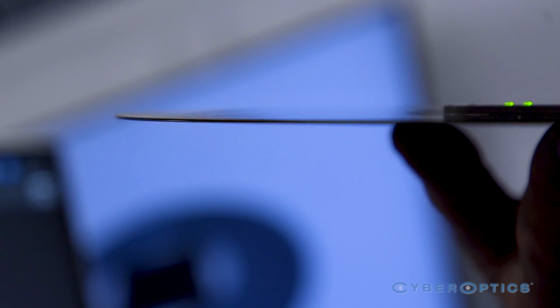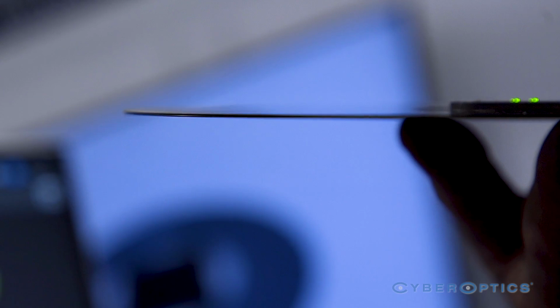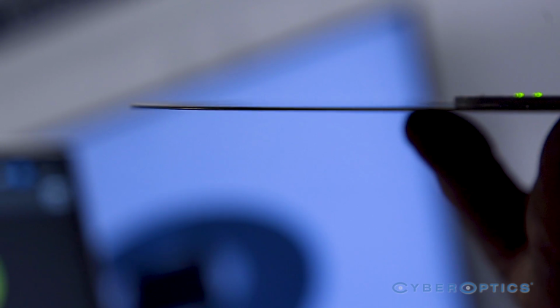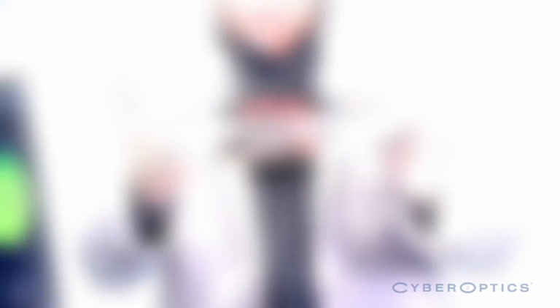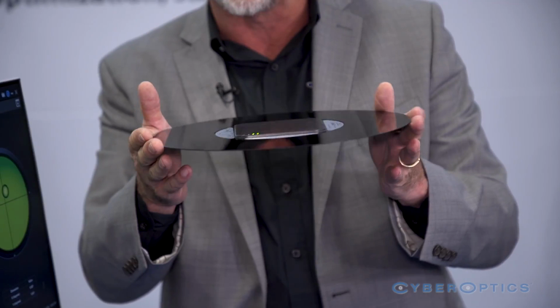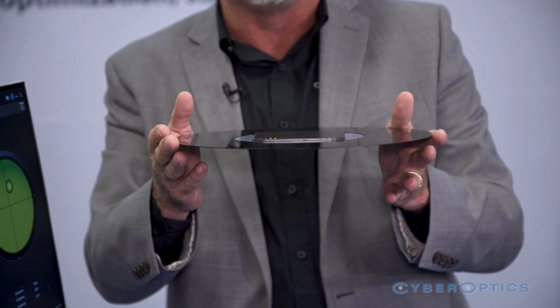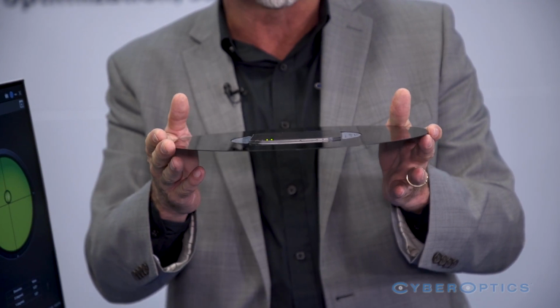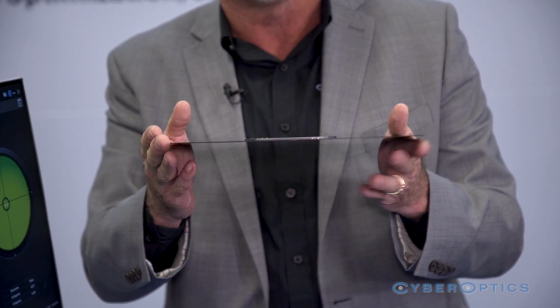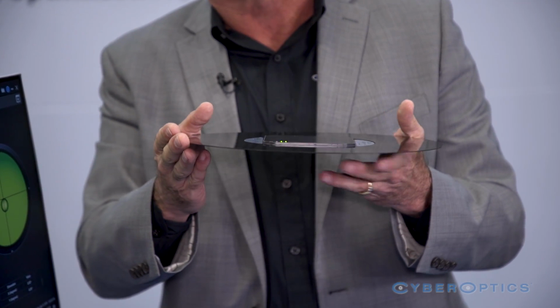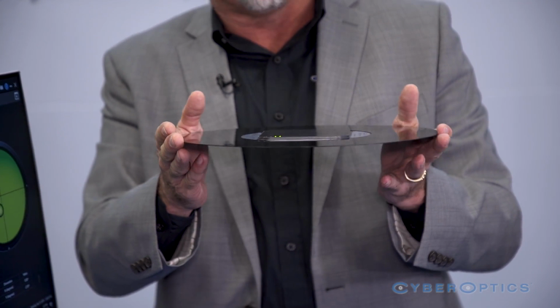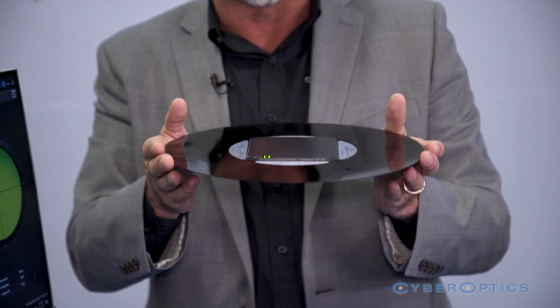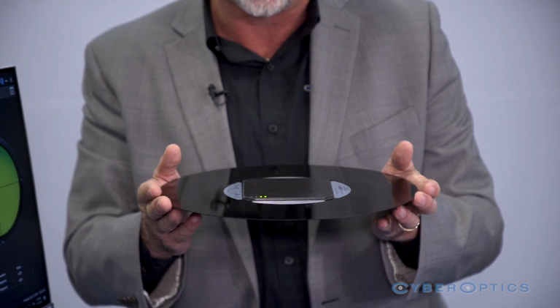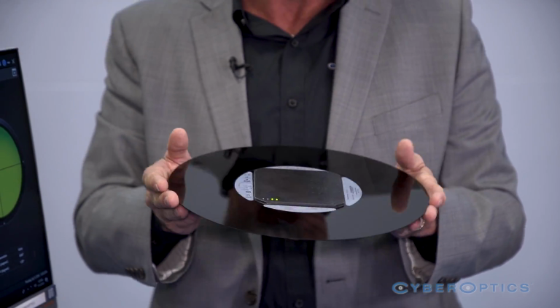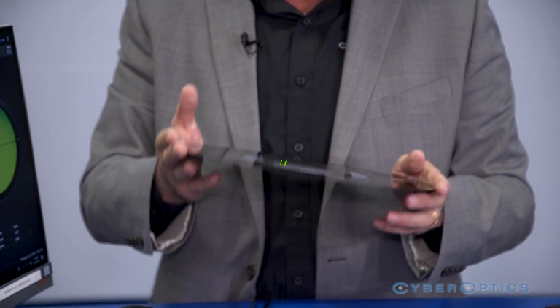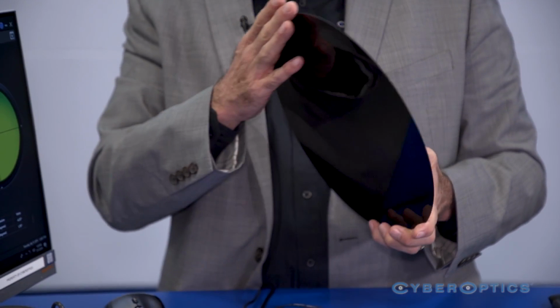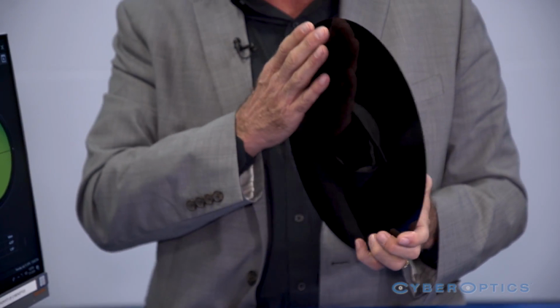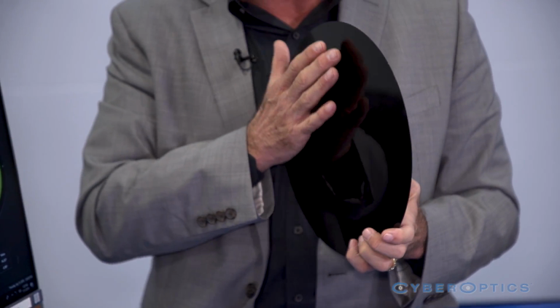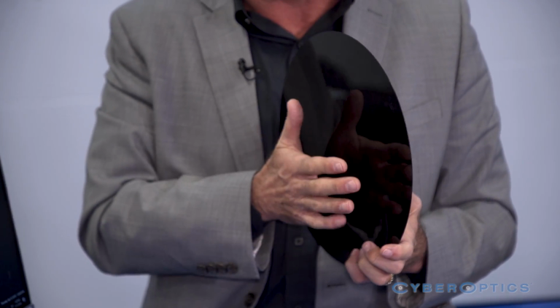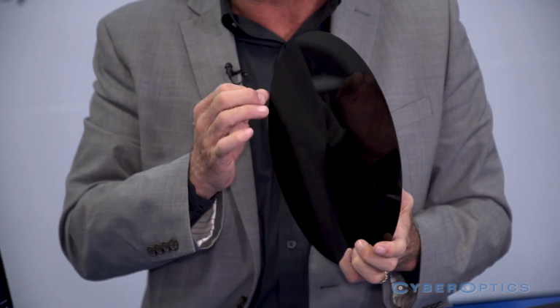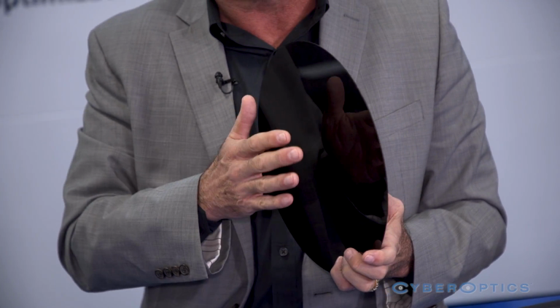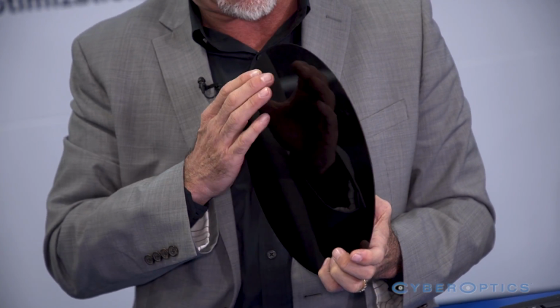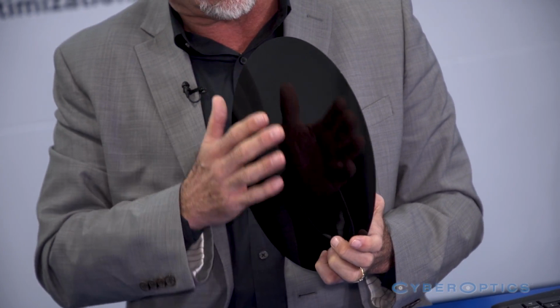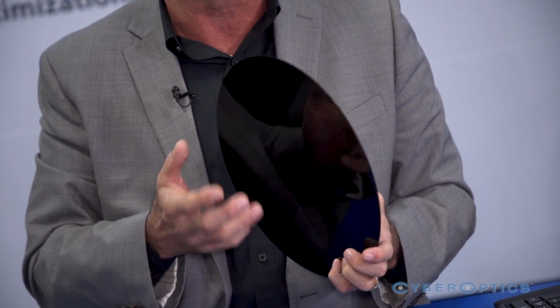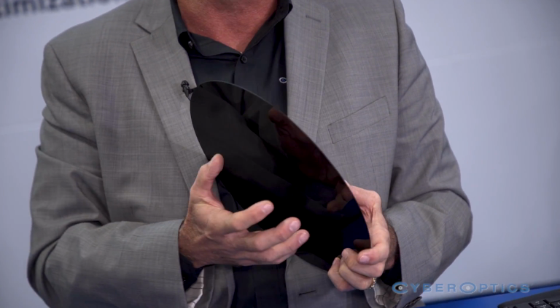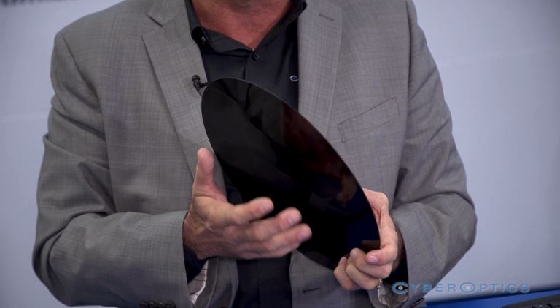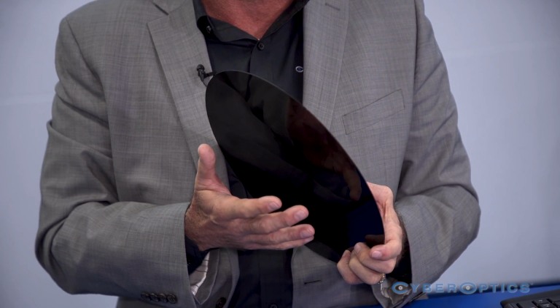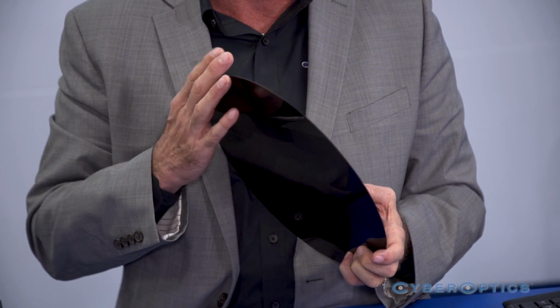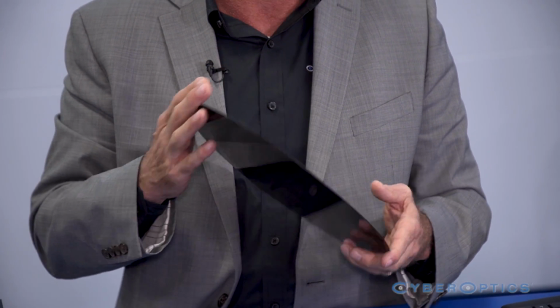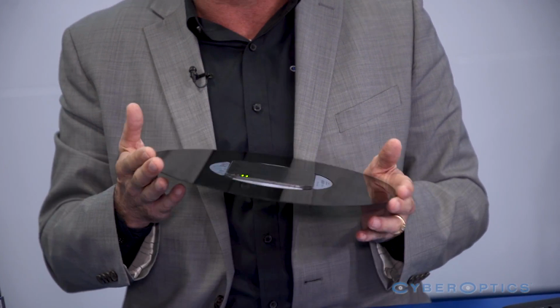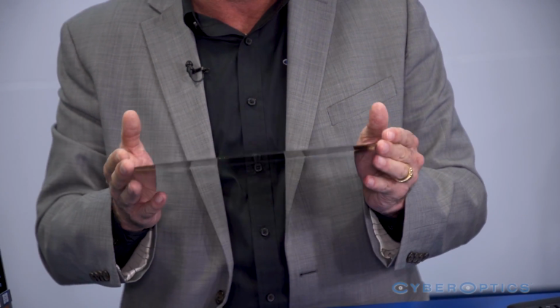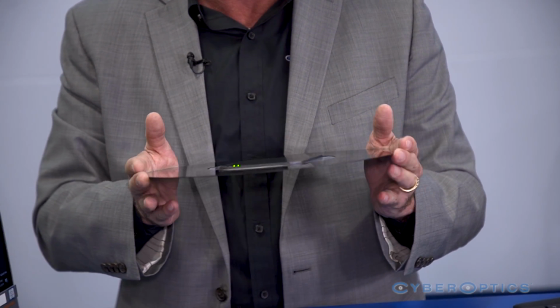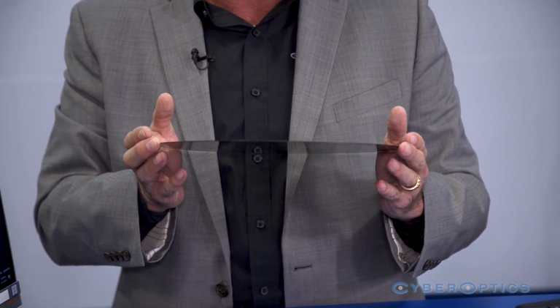The AVLS3 is 3.5 millimeters thick, so it will fit in more tools, and the chemically hardened glass will allow for better vacuum chucking for tools that have stringent vacuum chucking requirements.